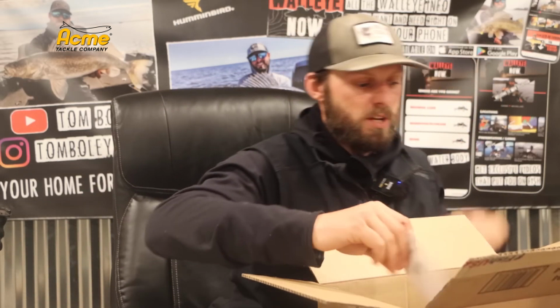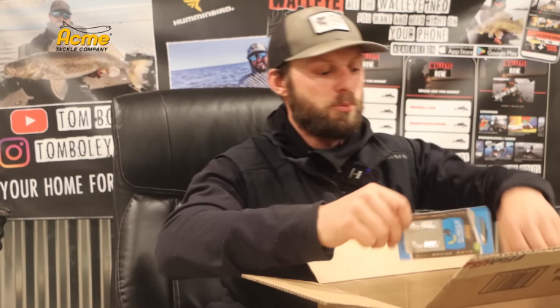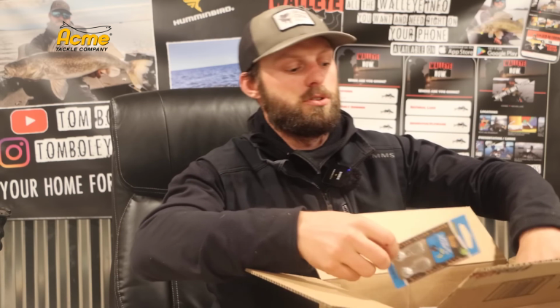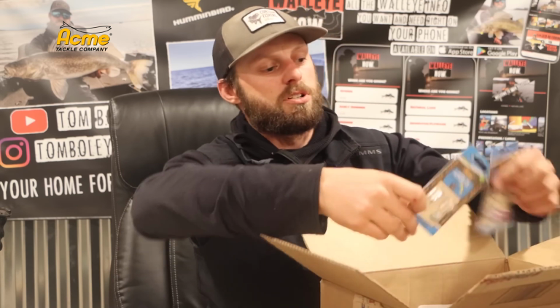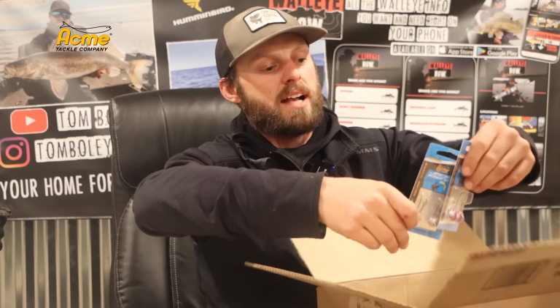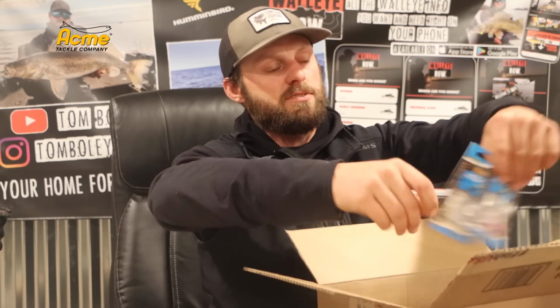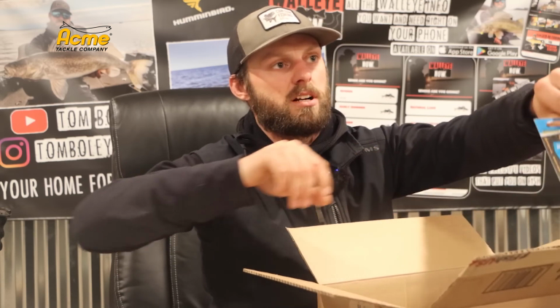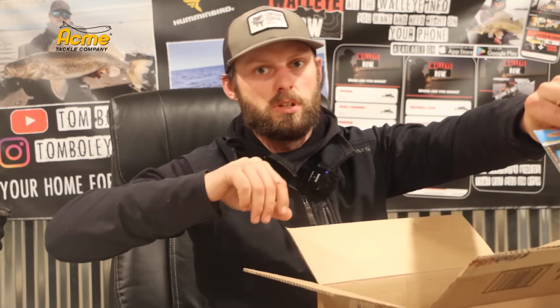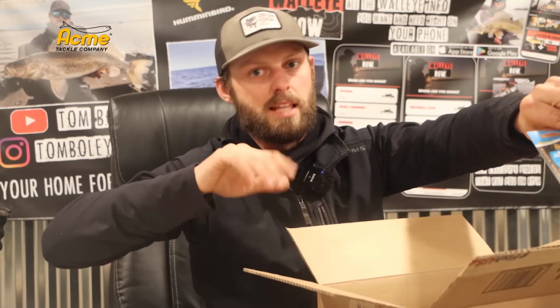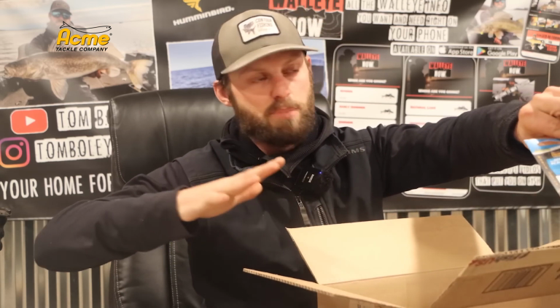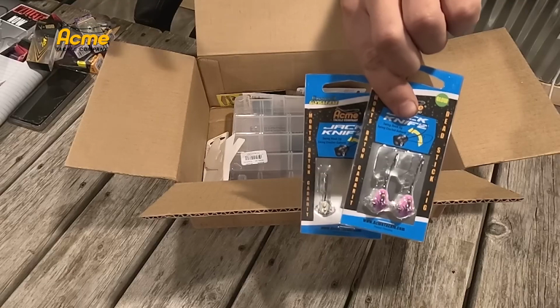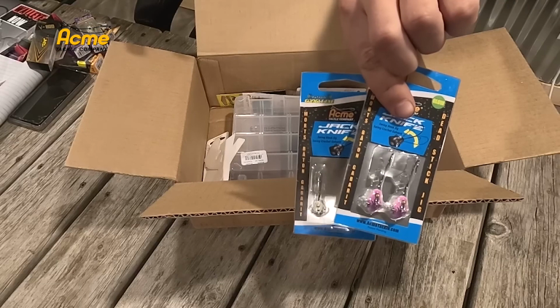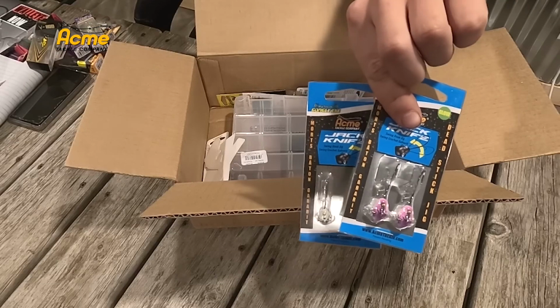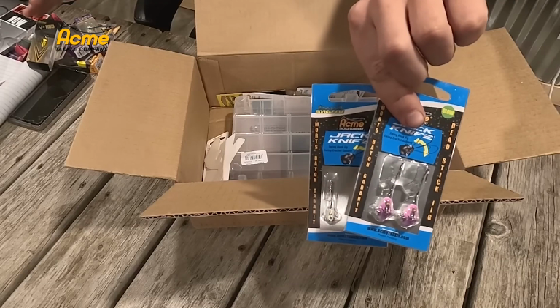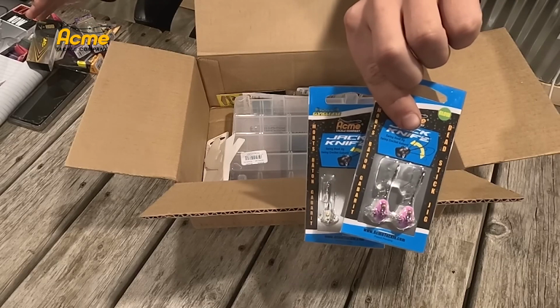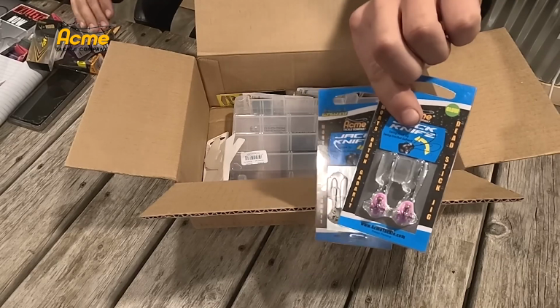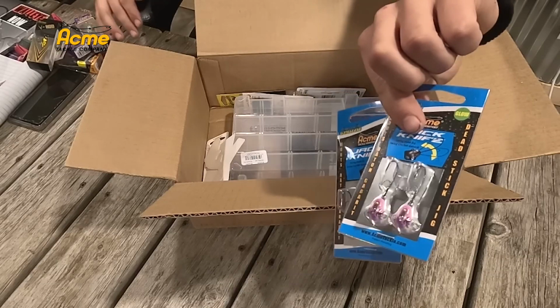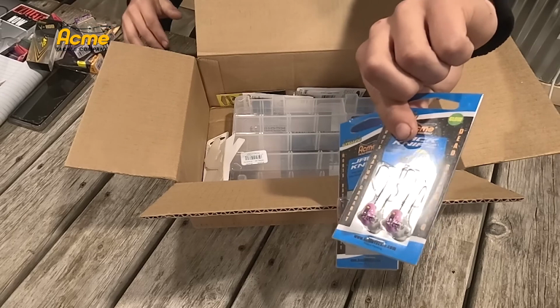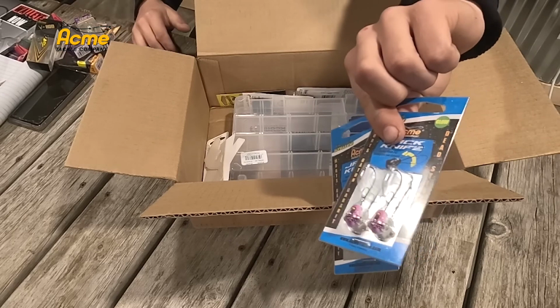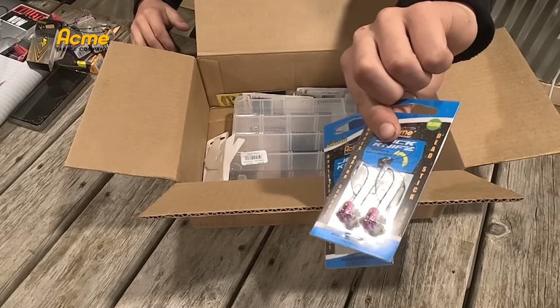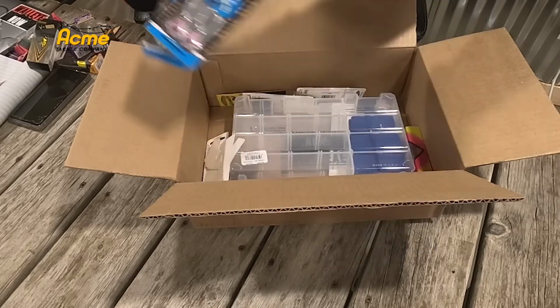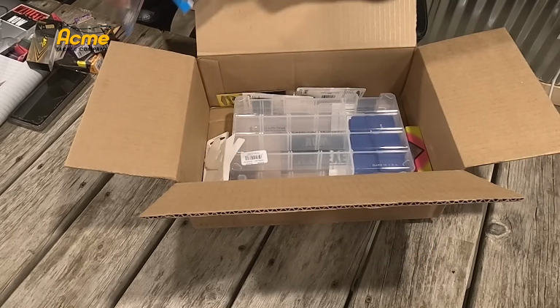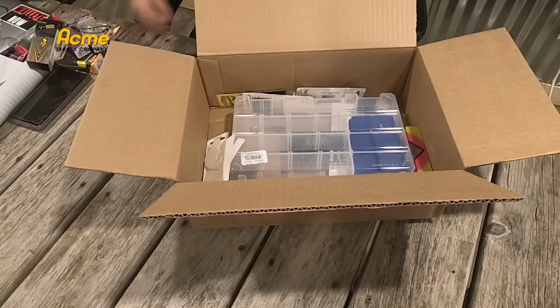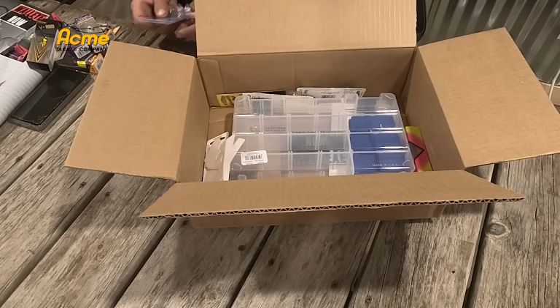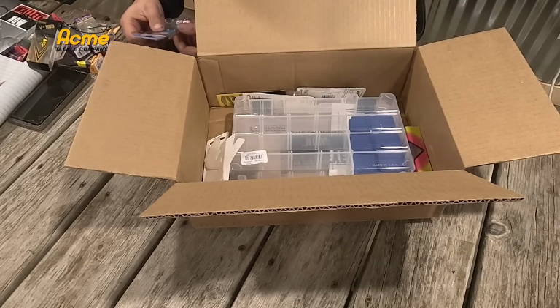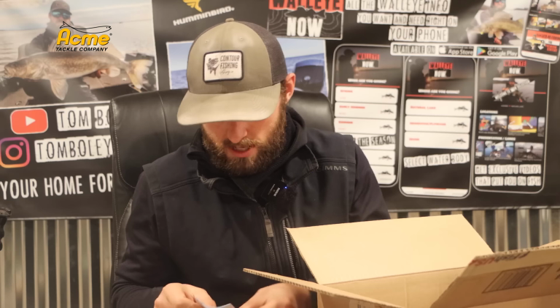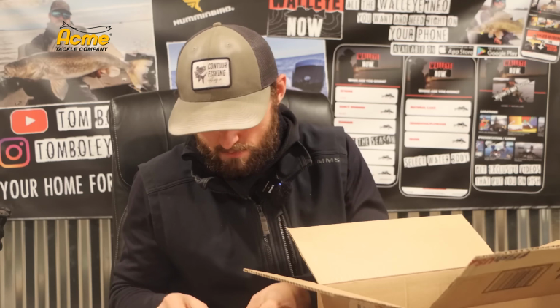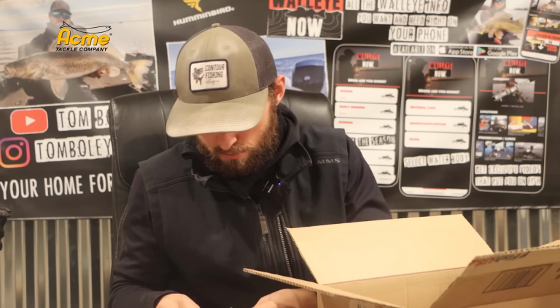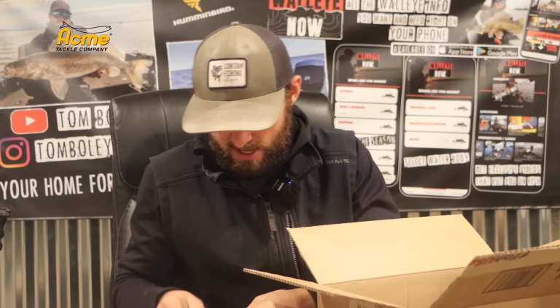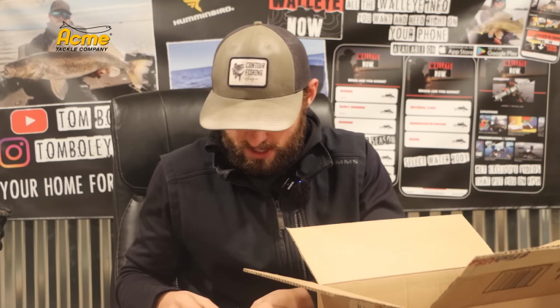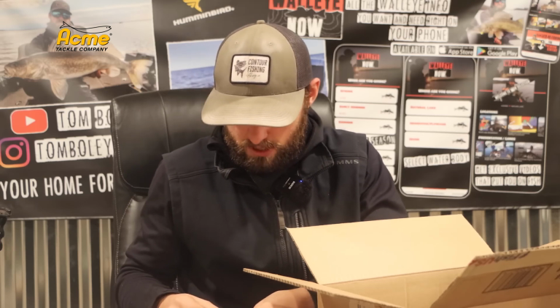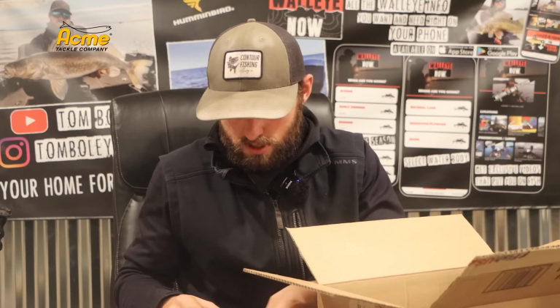We have a couple of the newer jackknifes. These are a cool live bait ring thing if you're a dead stick guy, with kind of a unique hook. I can show you guys these real quick here — I briefly had a chance to play with one.